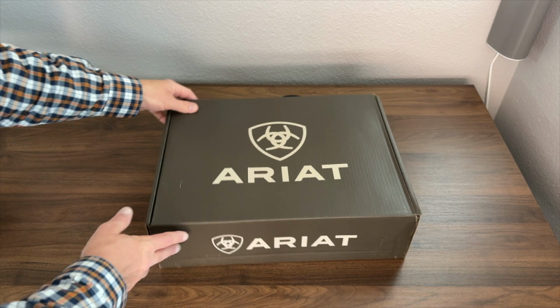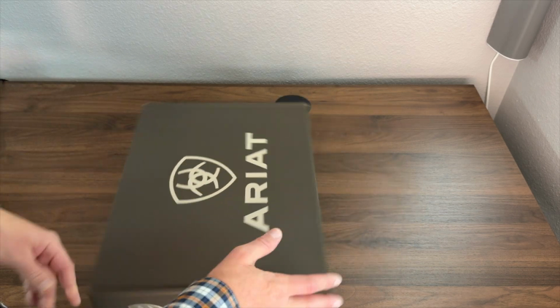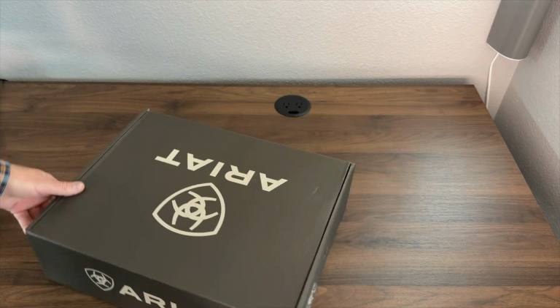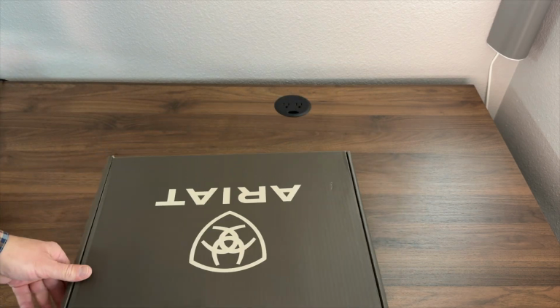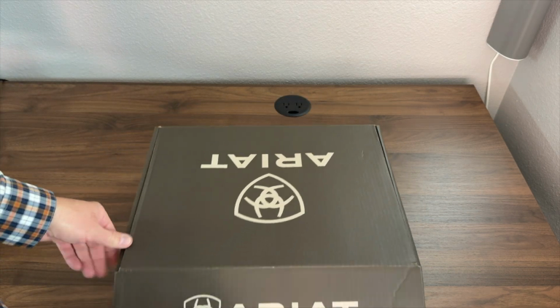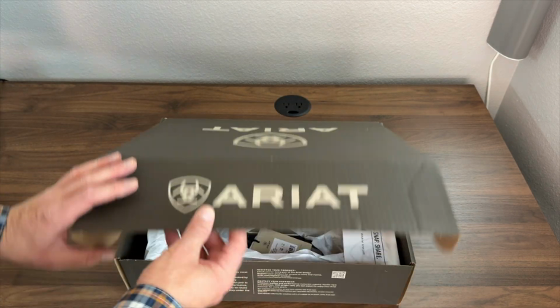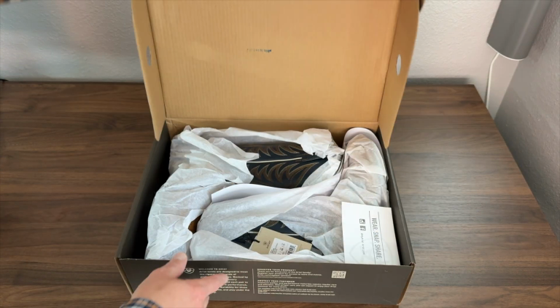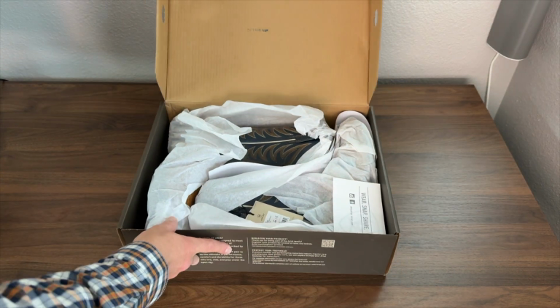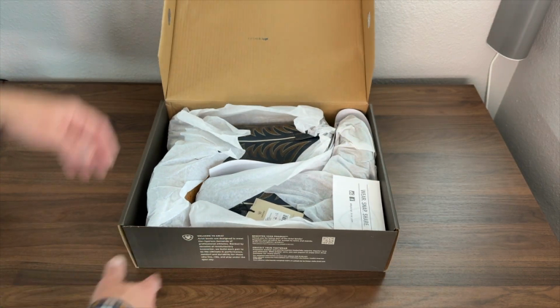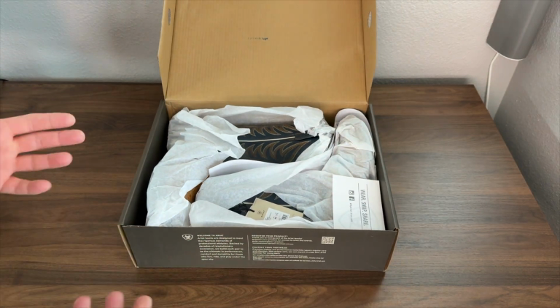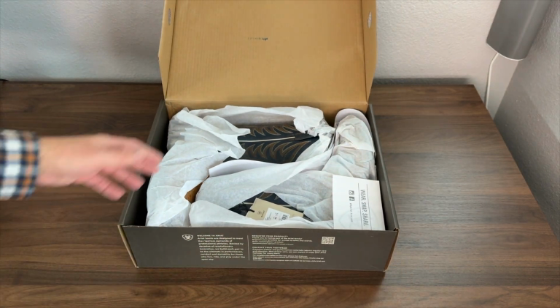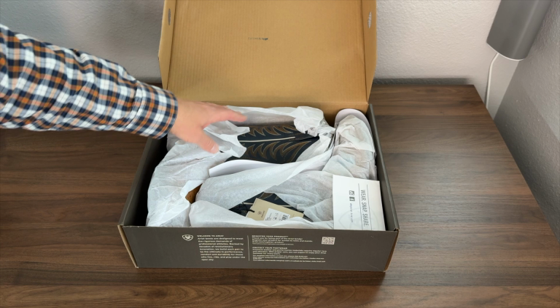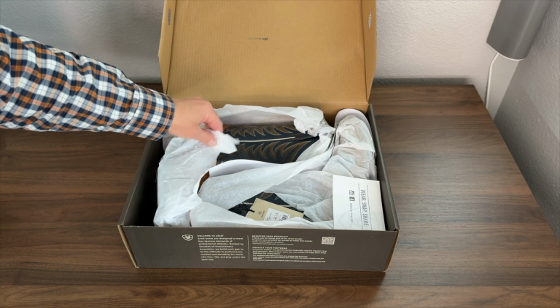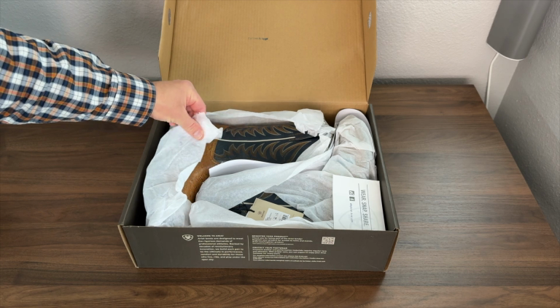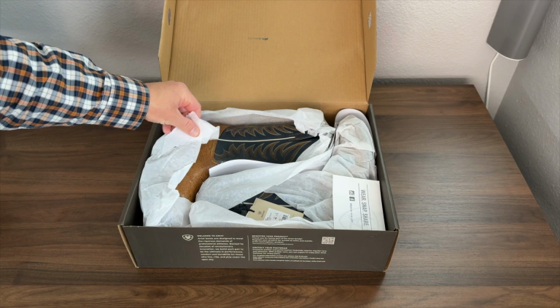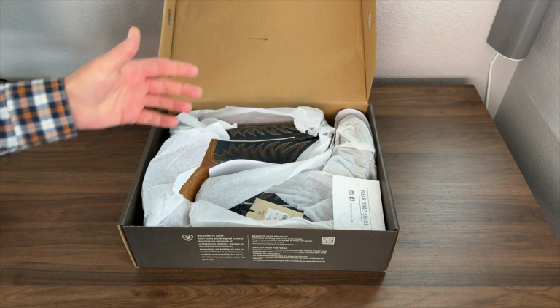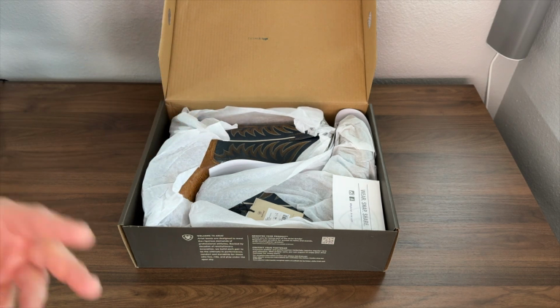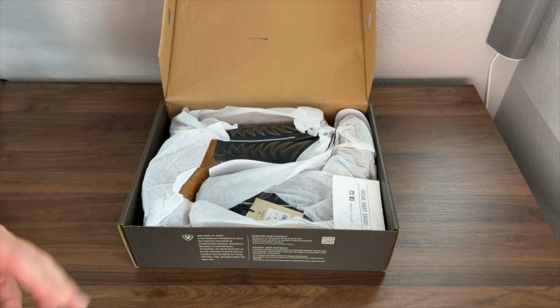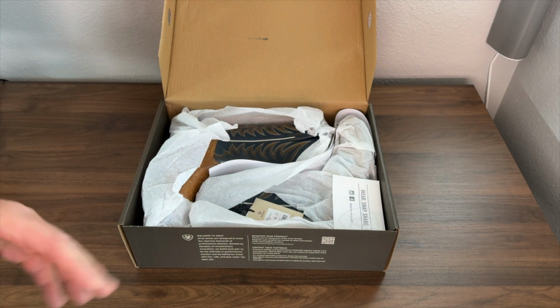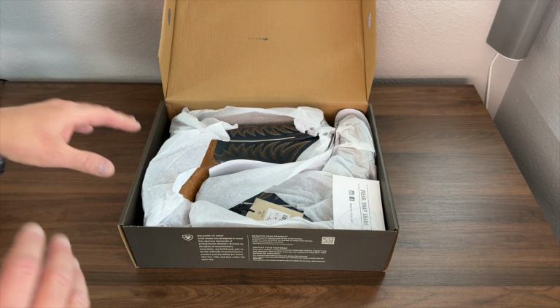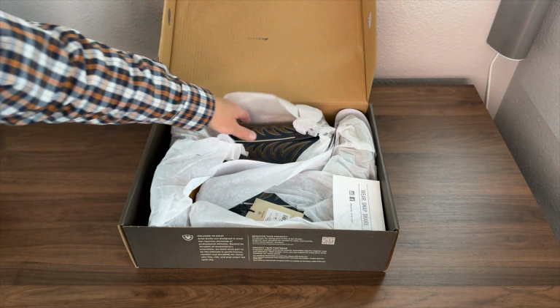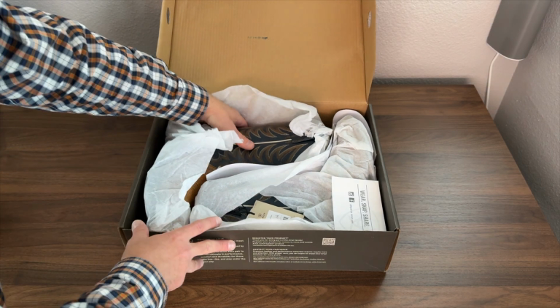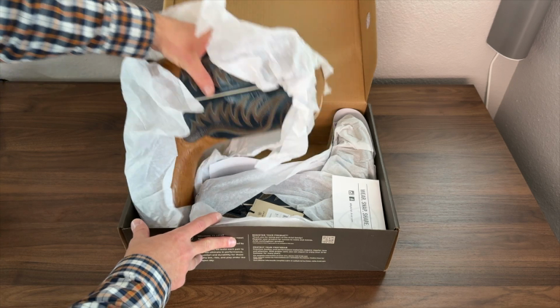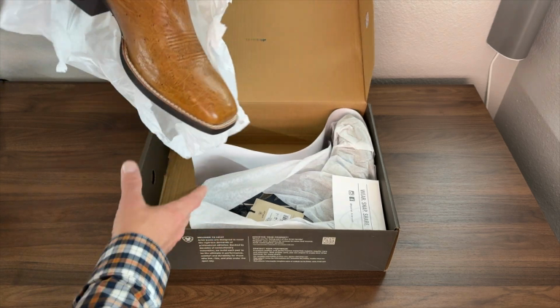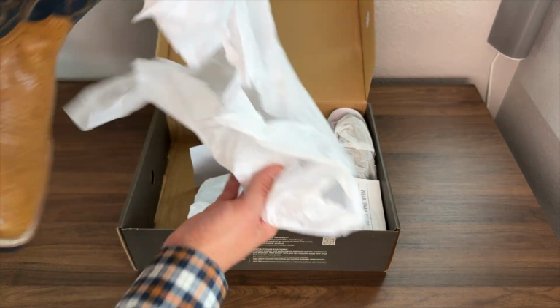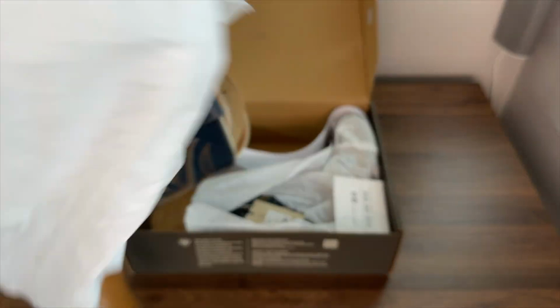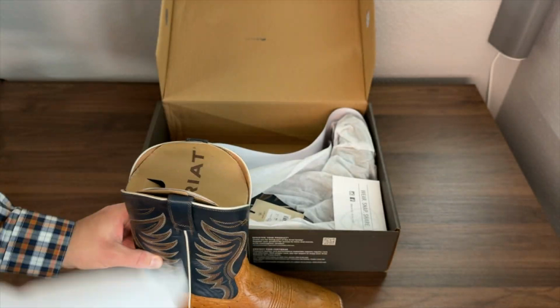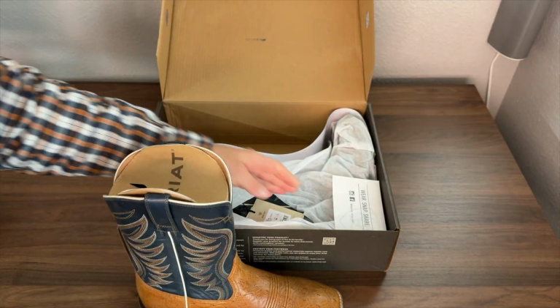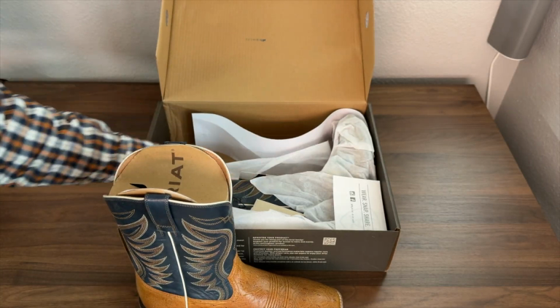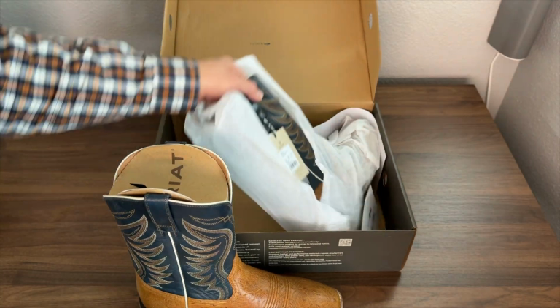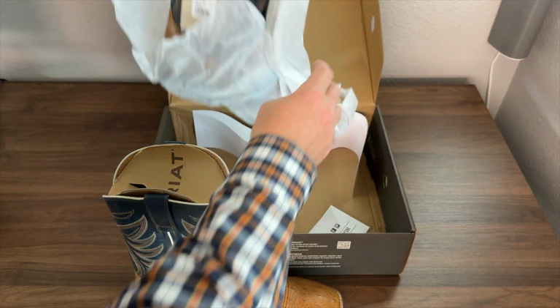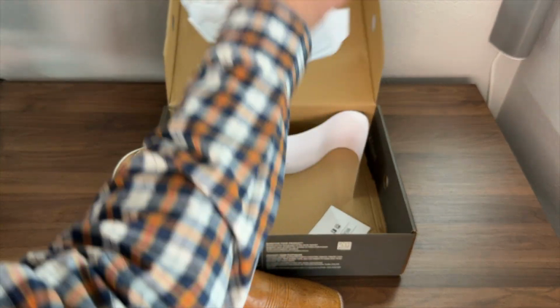Same cardboard box we've seen from Ariat in the past. These boots are actually wrapped in tissue paper — not a plastic tissue paper, but true honest-to-goodness tissue paper. Let's go ahead and get these out and get this packaging out of the way.